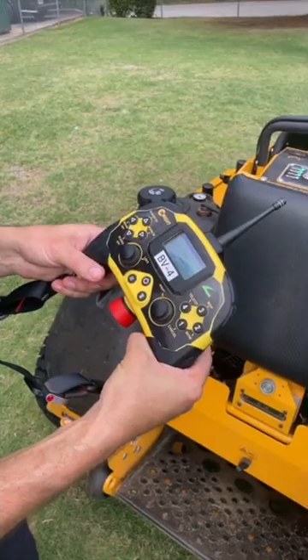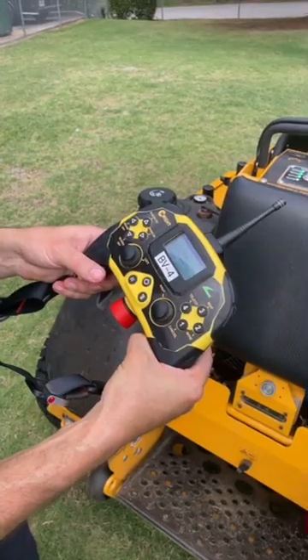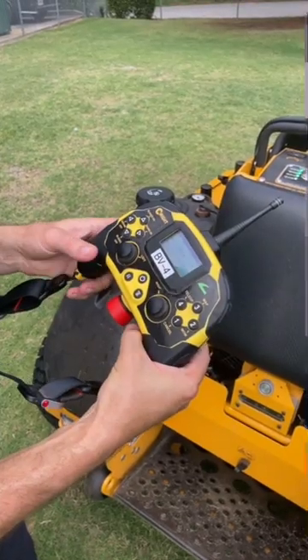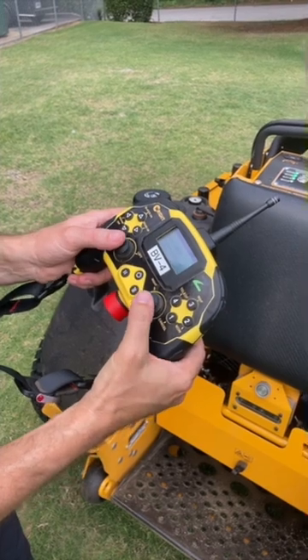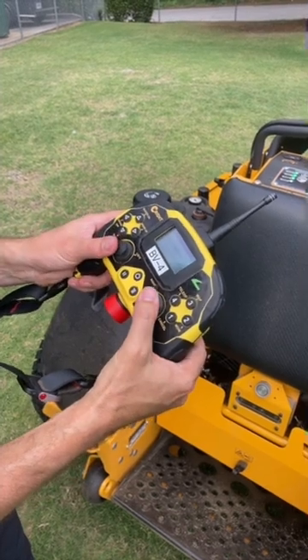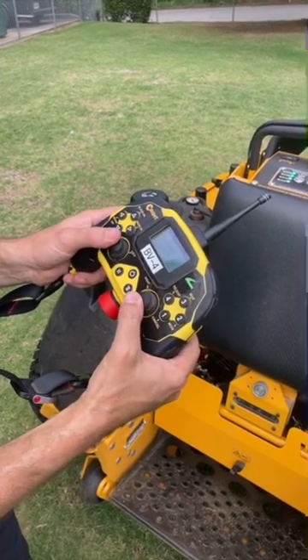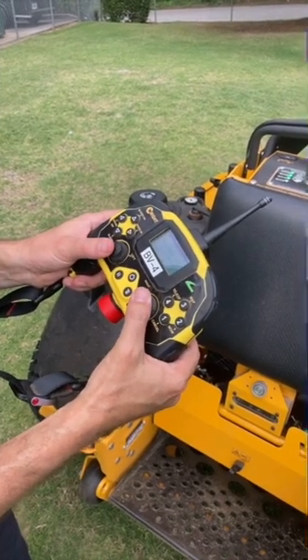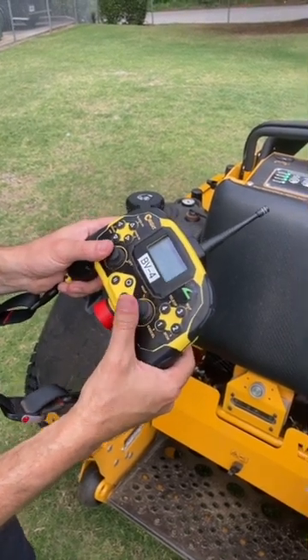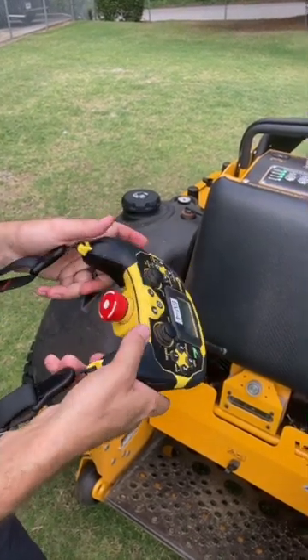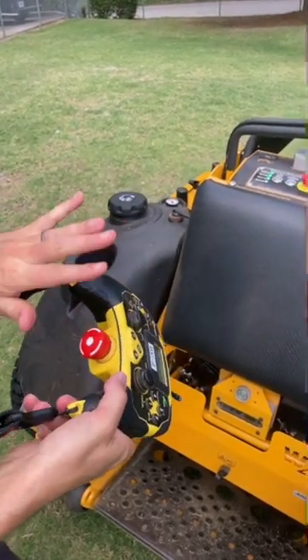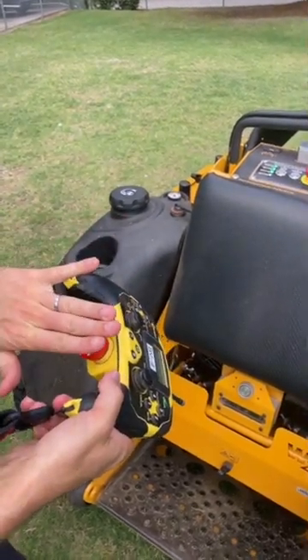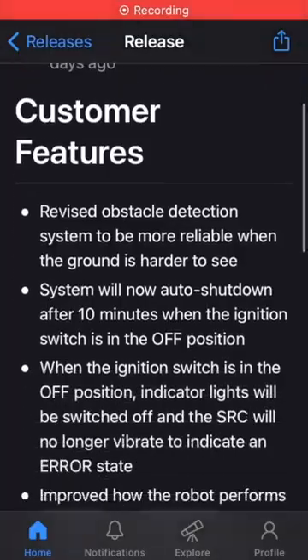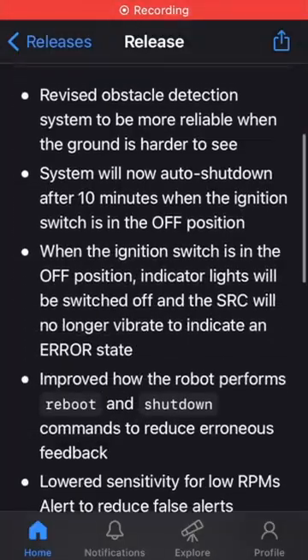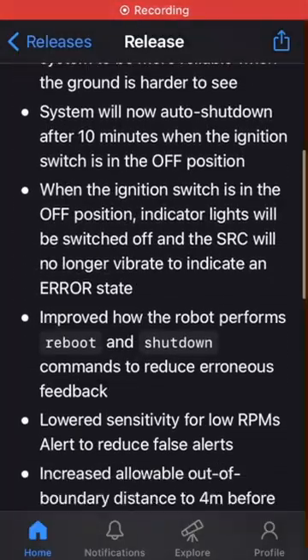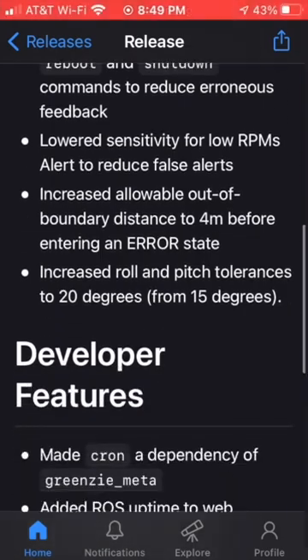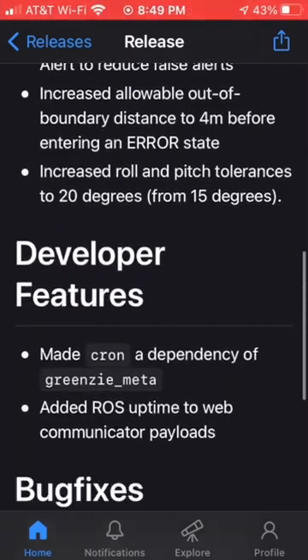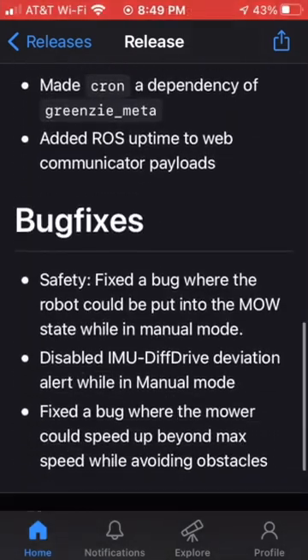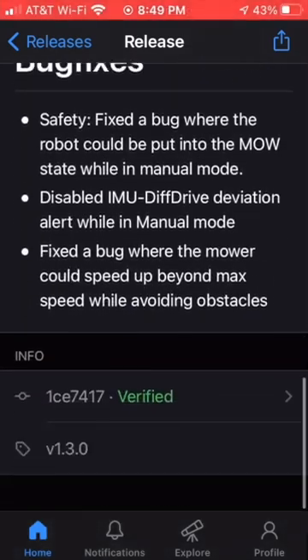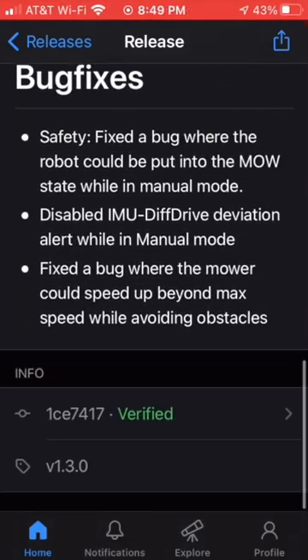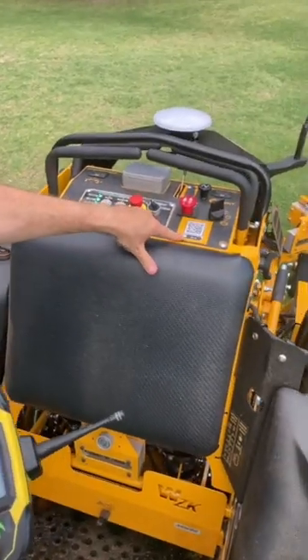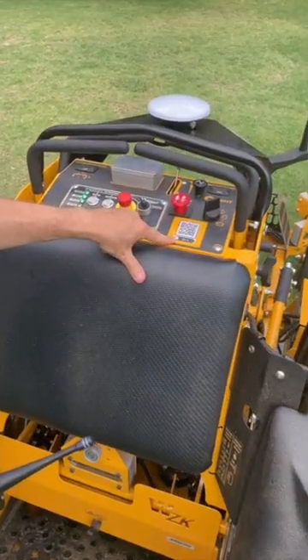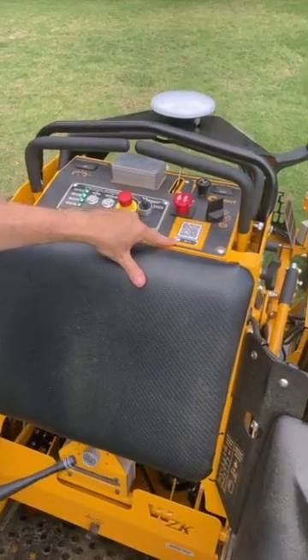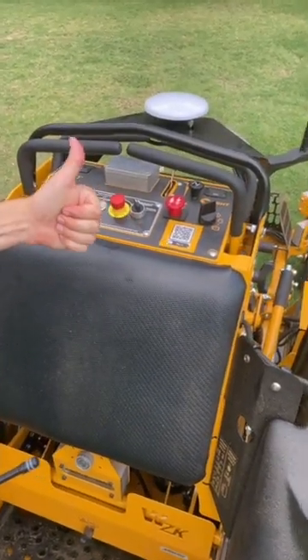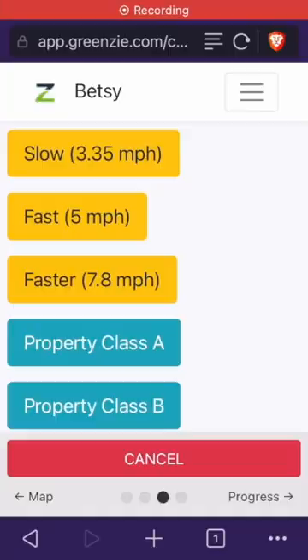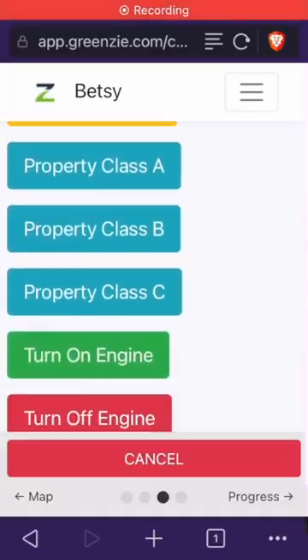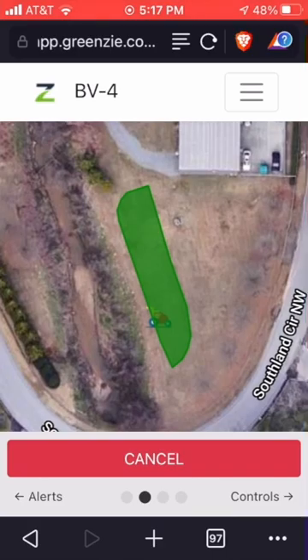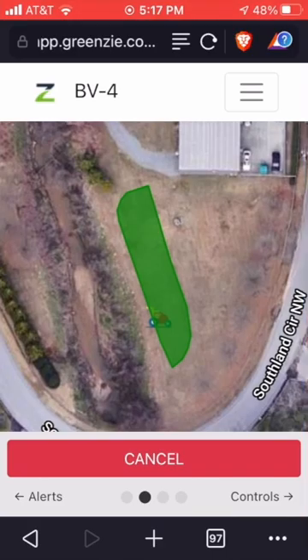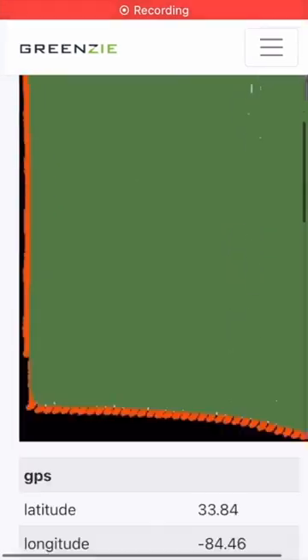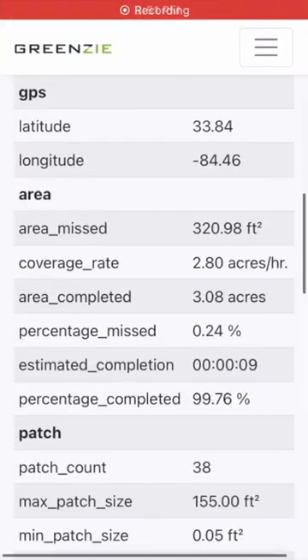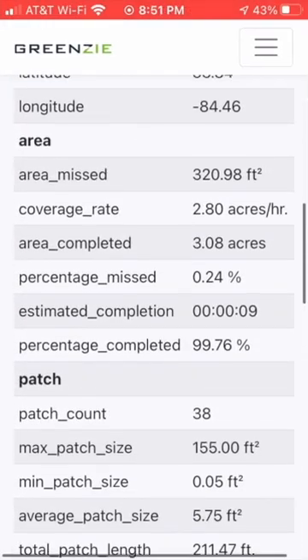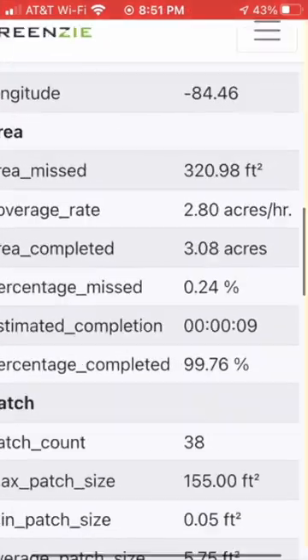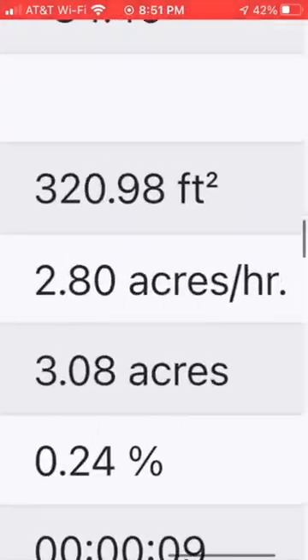It has a remote control for safety and lets you use it to mow dangerous areas or just put it back on the trailer. It updates regularly with new features and improvements just like a Tesla, and has a web app that lets you customize advanced features like speed, mowing patterns, view previous jobs, reporting, acreage, and much more.